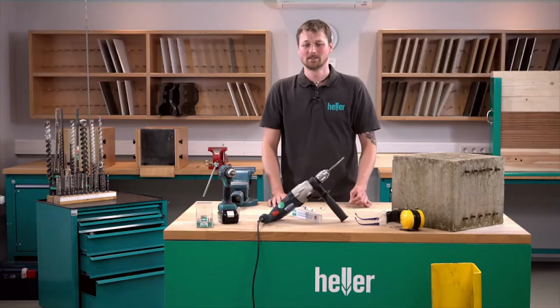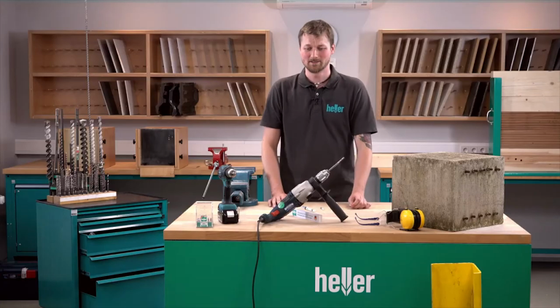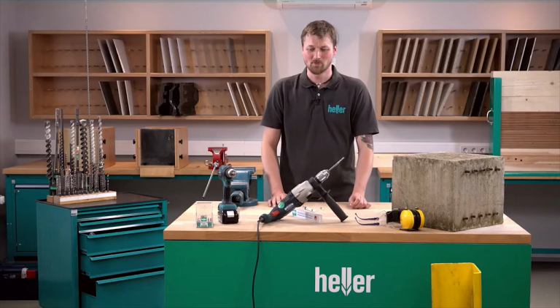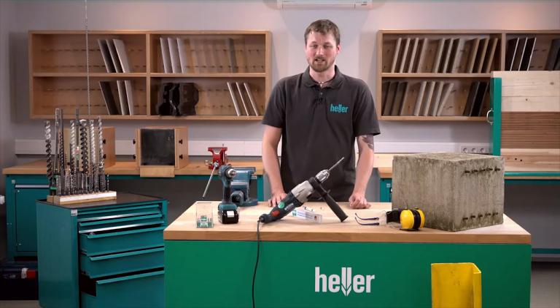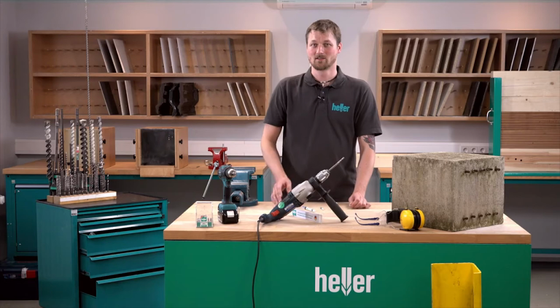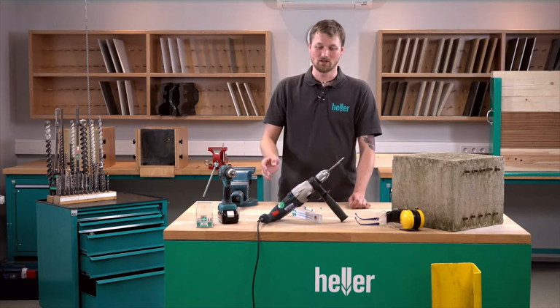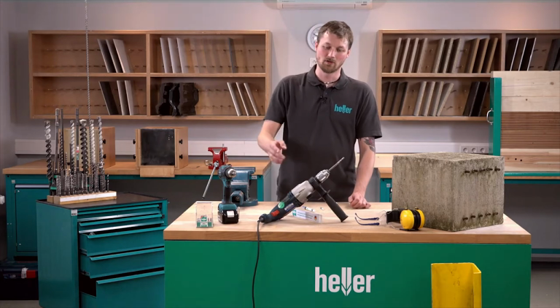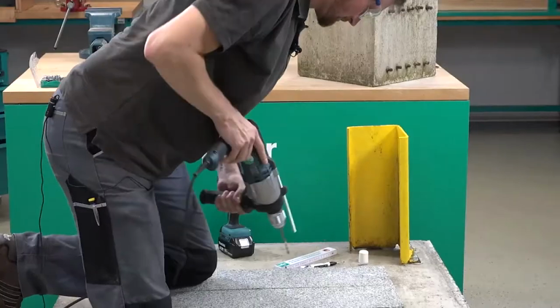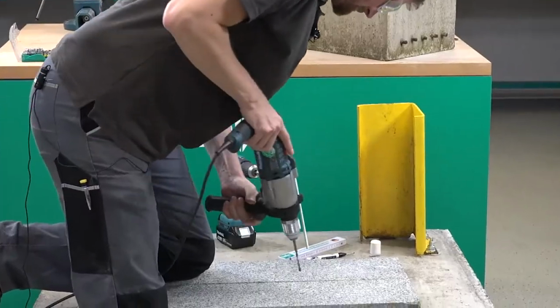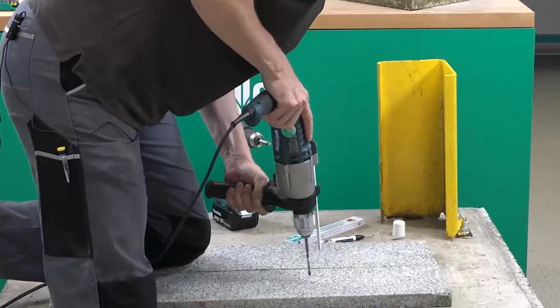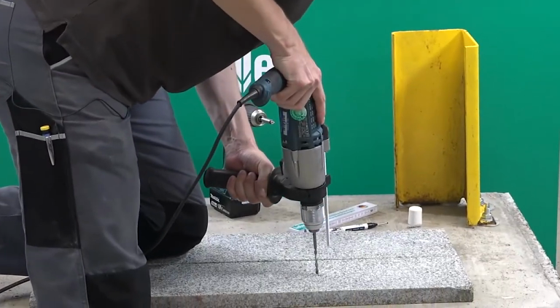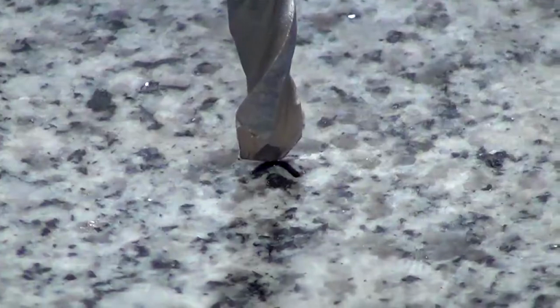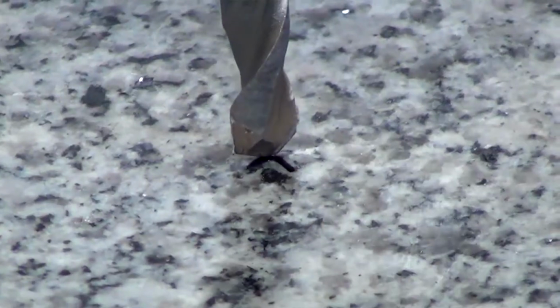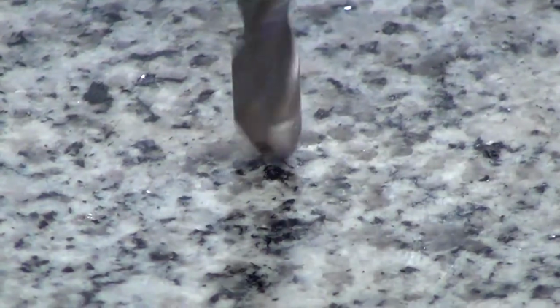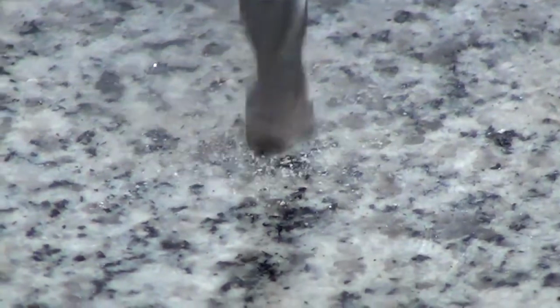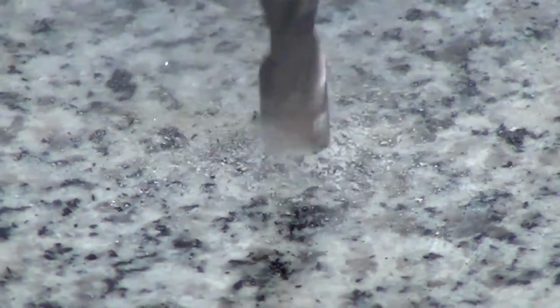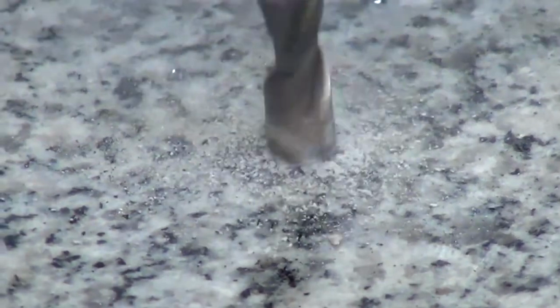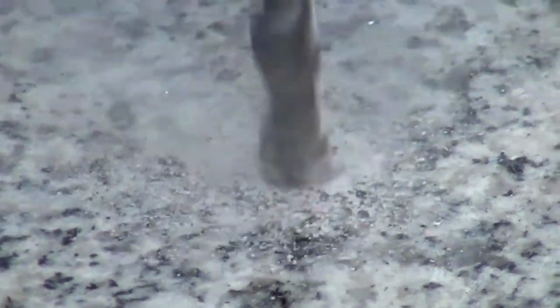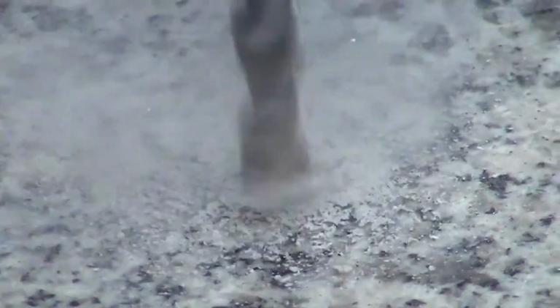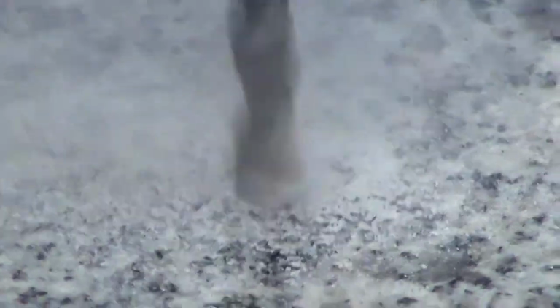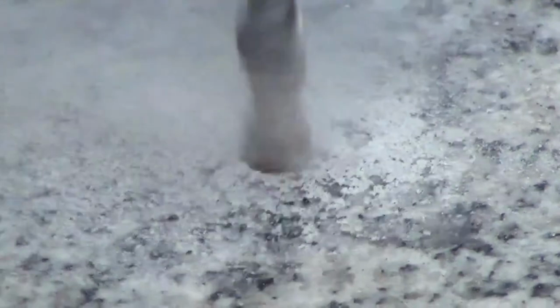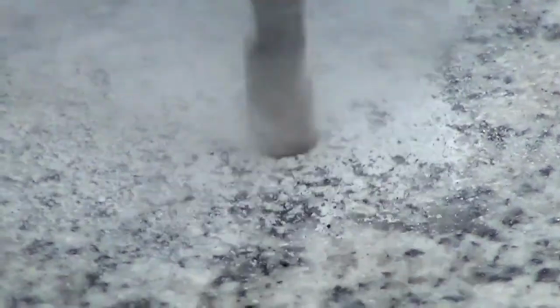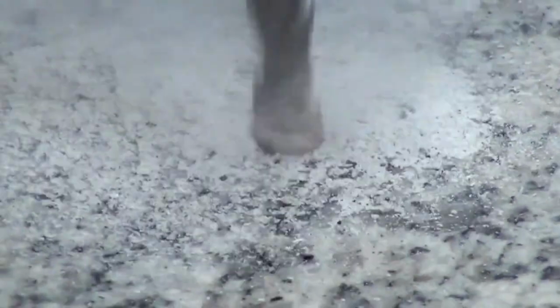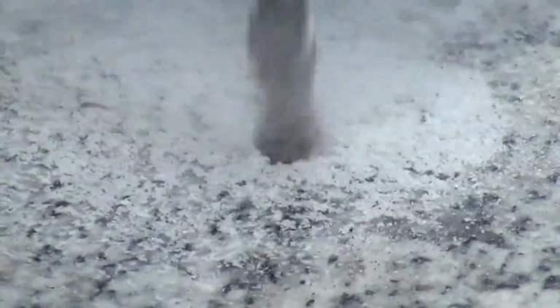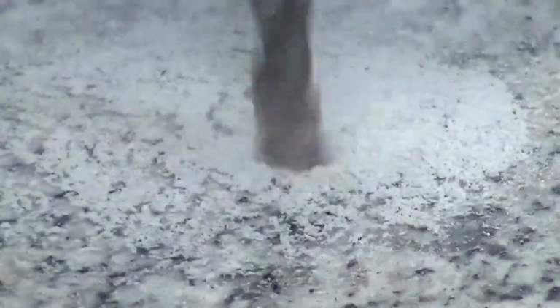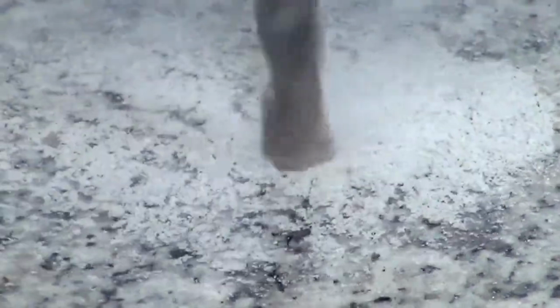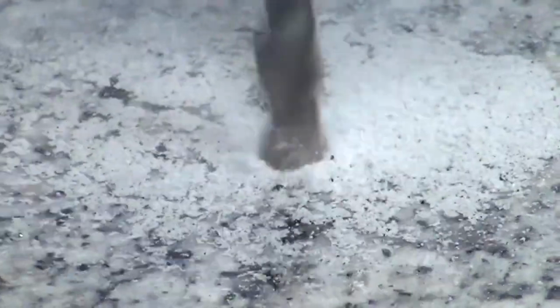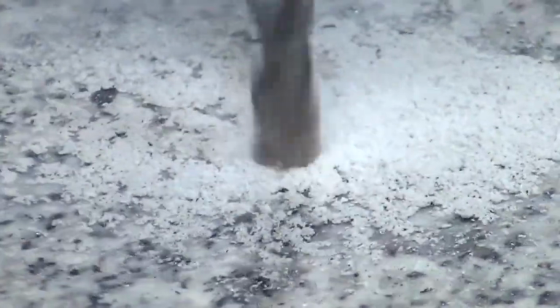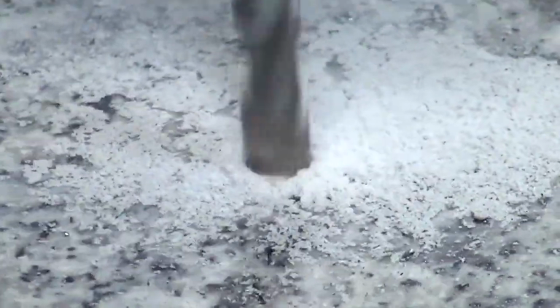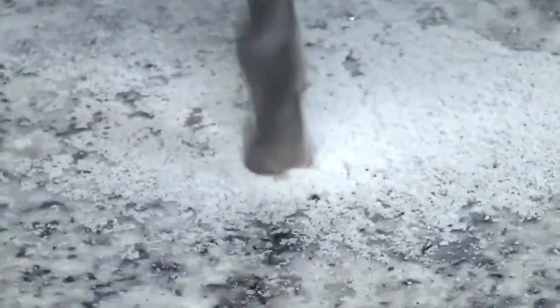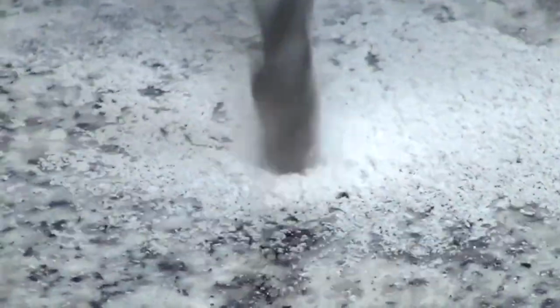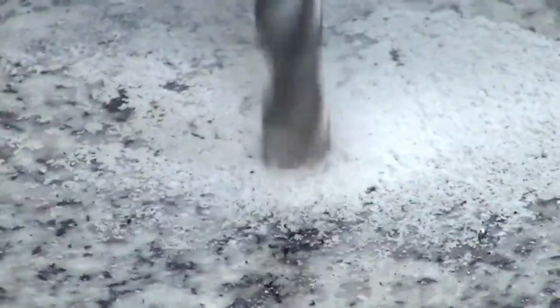Now you can start drilling. Start slowly to center the drill bit and then increase the RPM until you reach the required depth of the borehole.